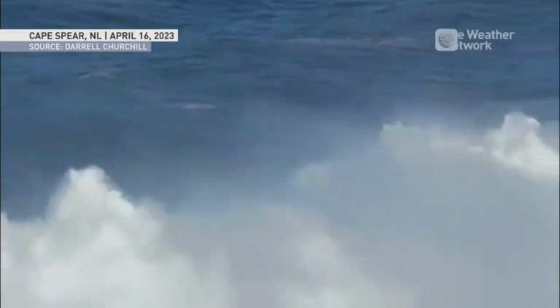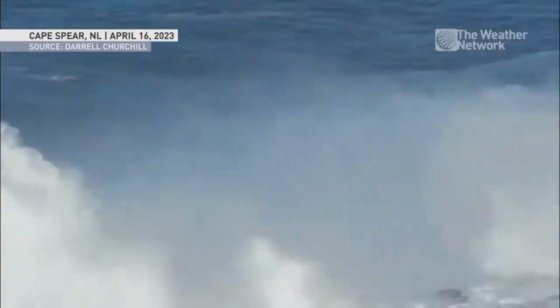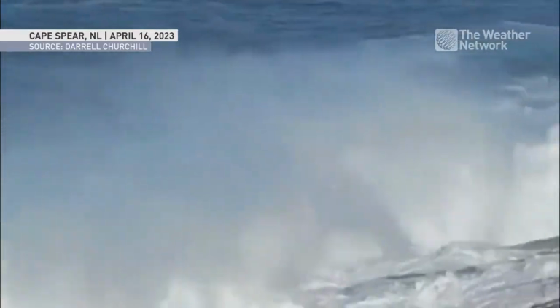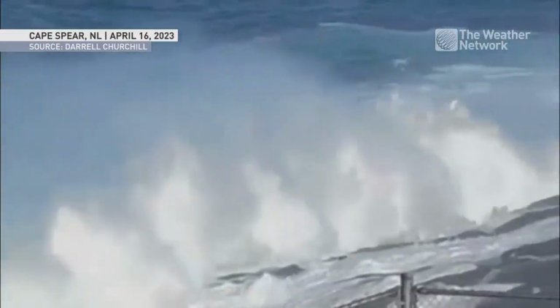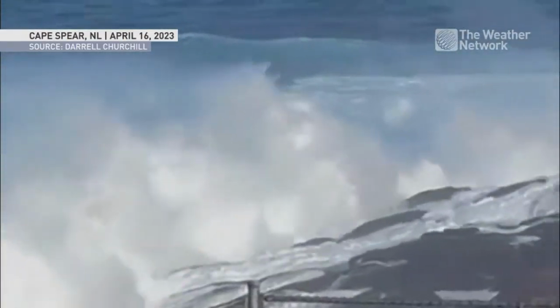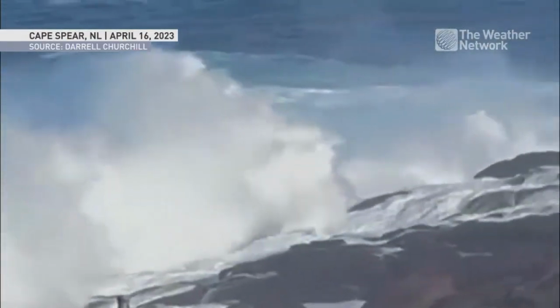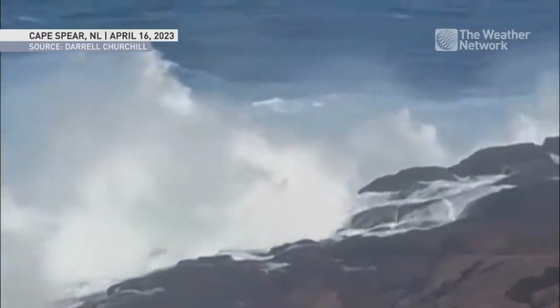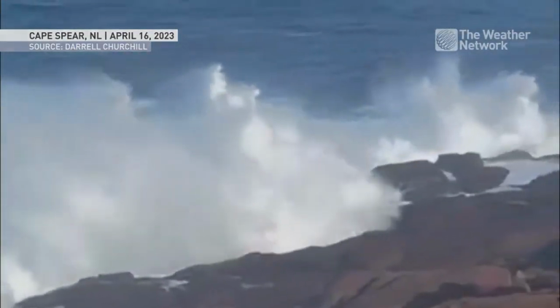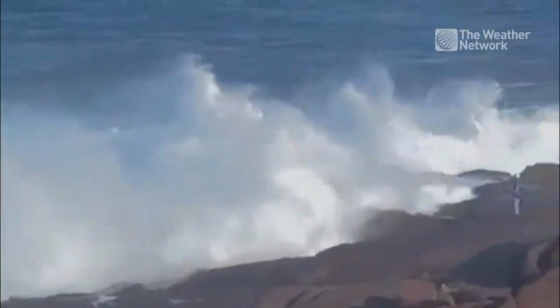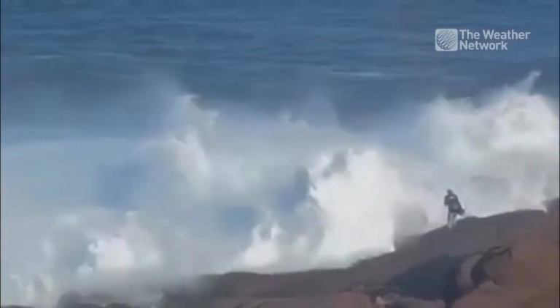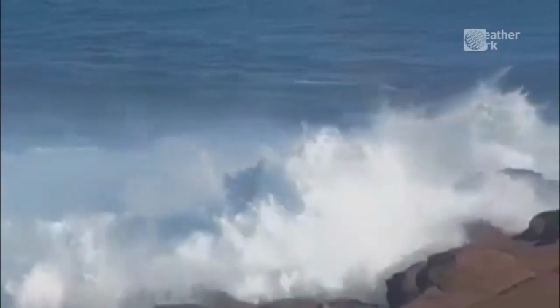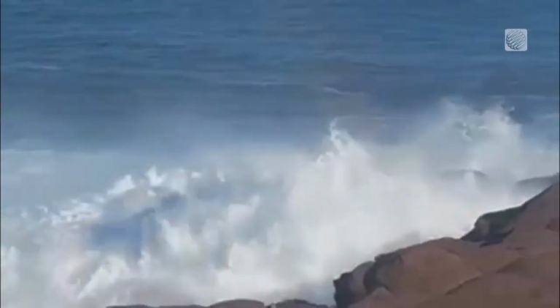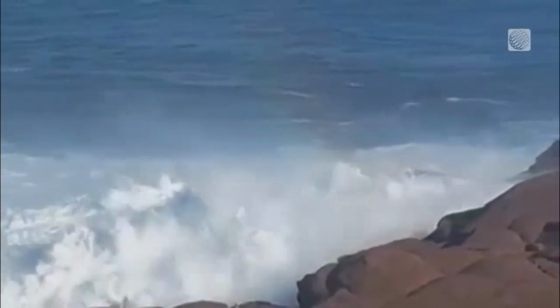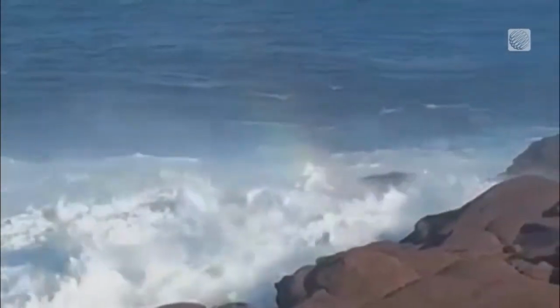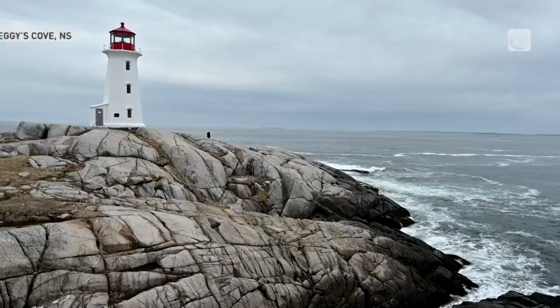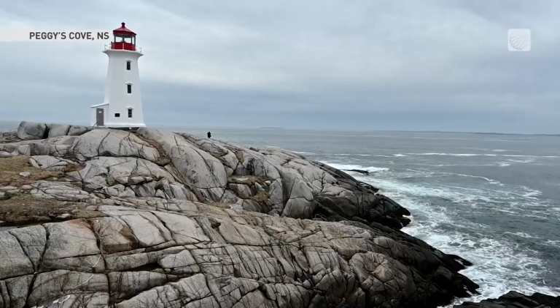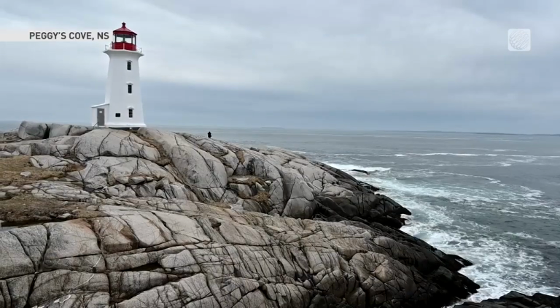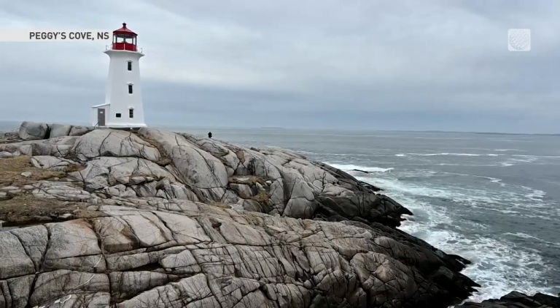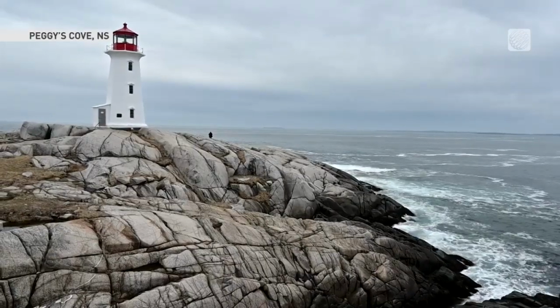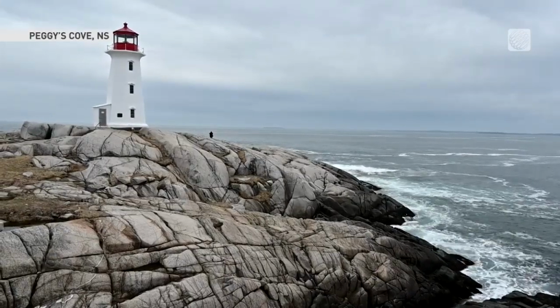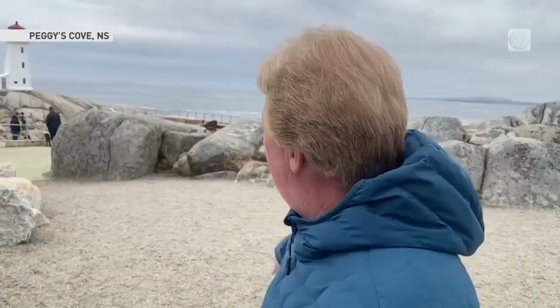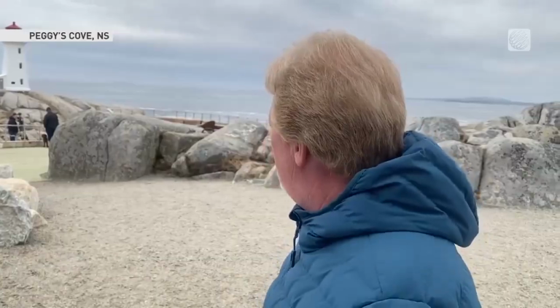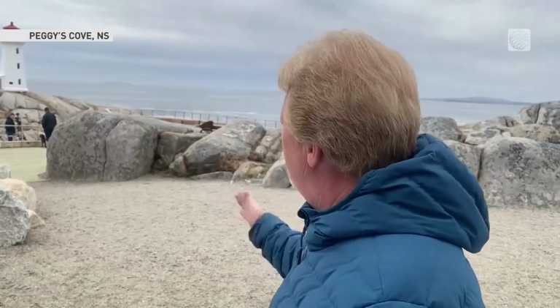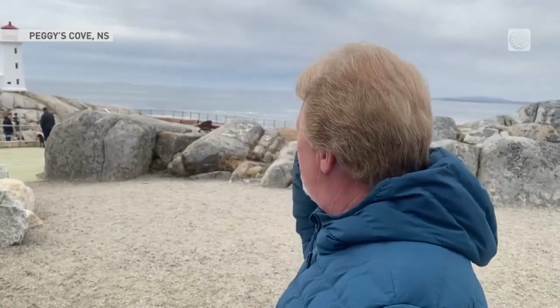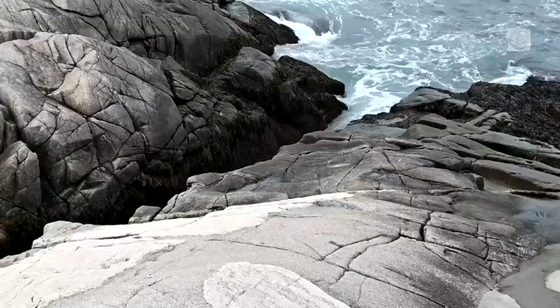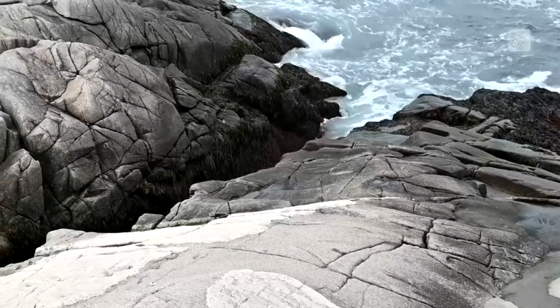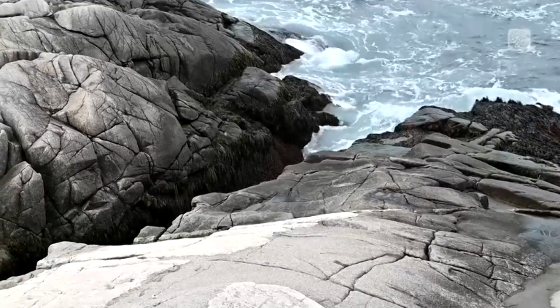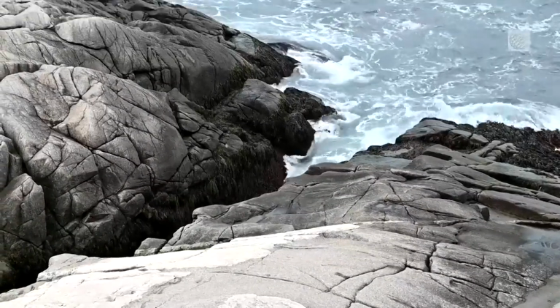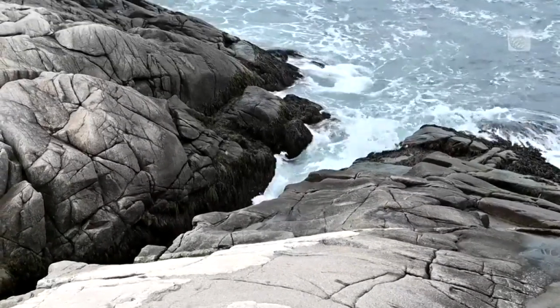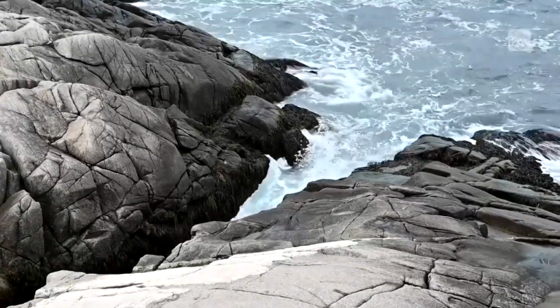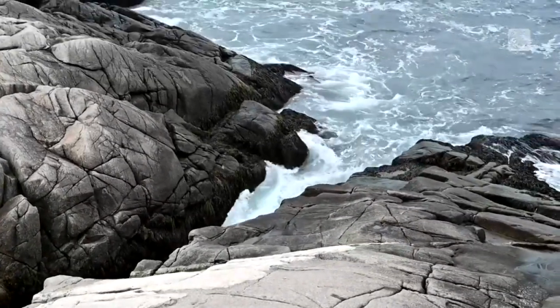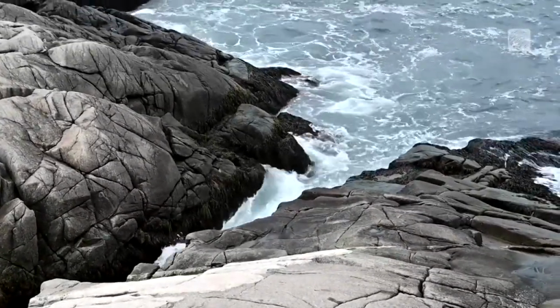There's no feeling more helpless than to watch as someone gets swept out to sea. Just last year, a 23-year-old man from Dartmouth died at Peggy's Cove, with his brother needing rescue himself after jumping in to attempt to save him.